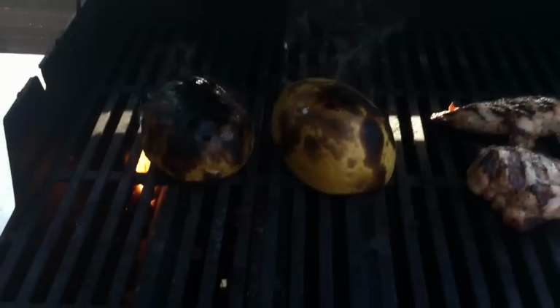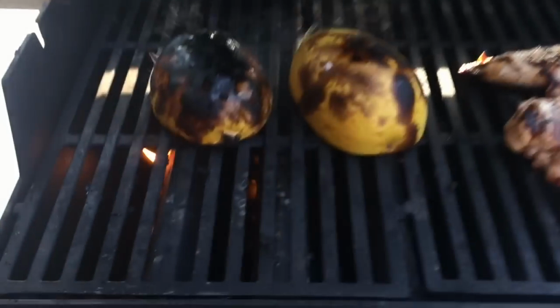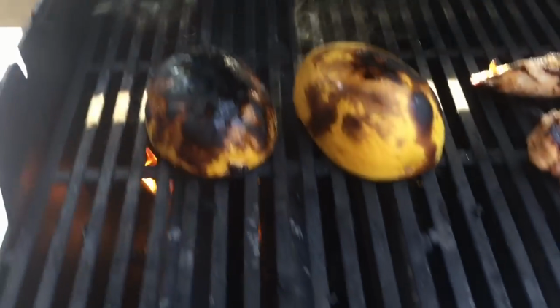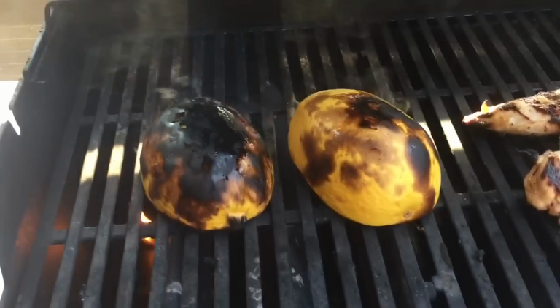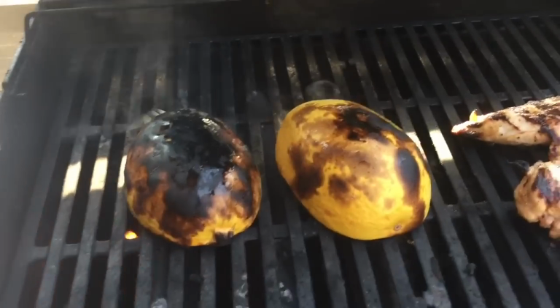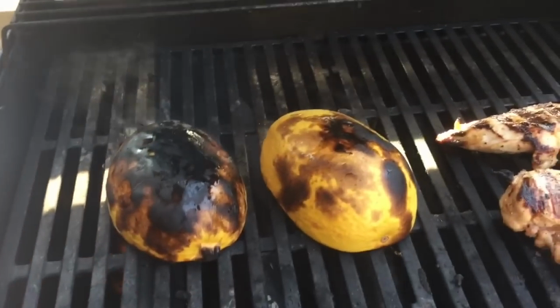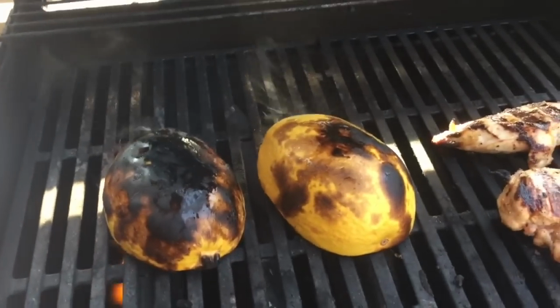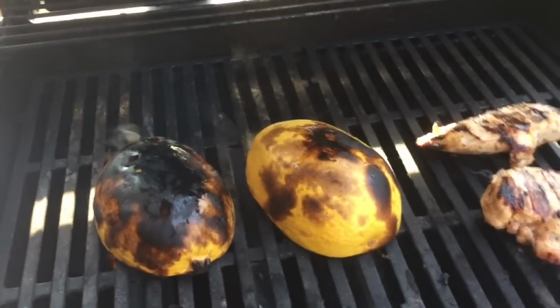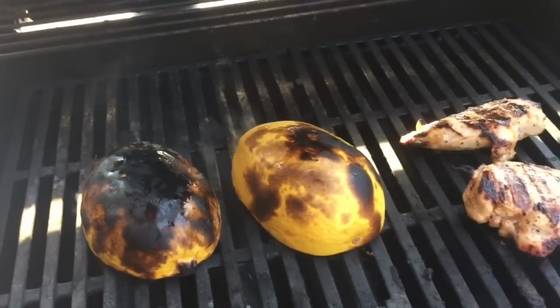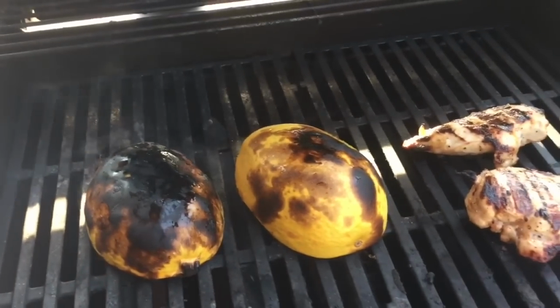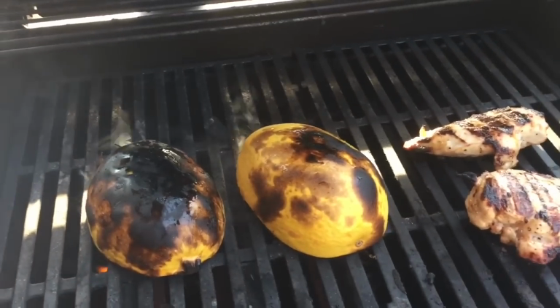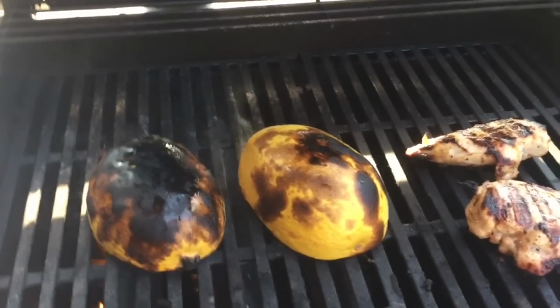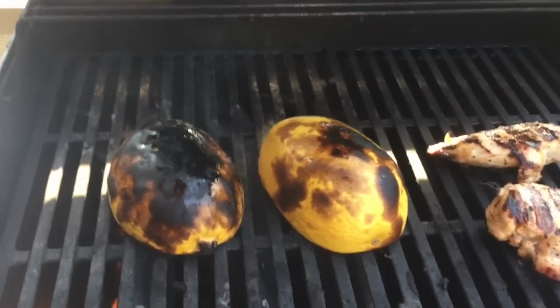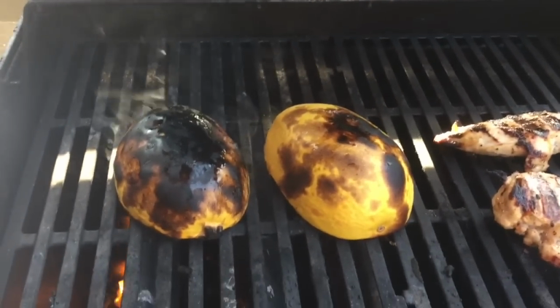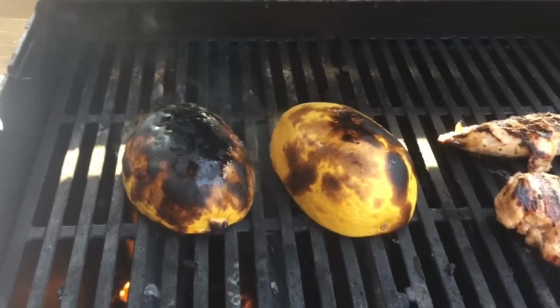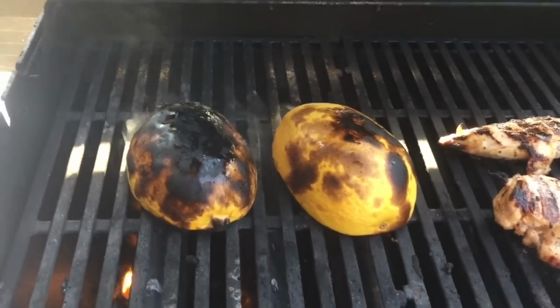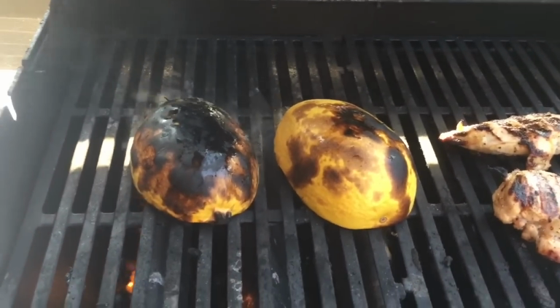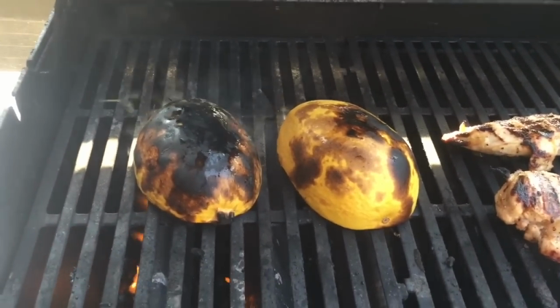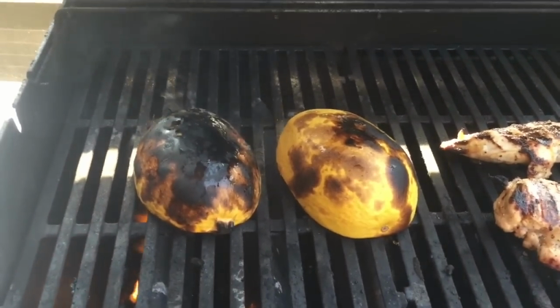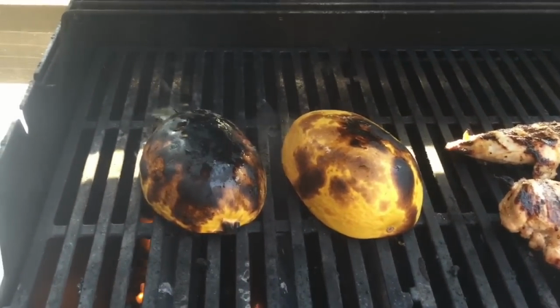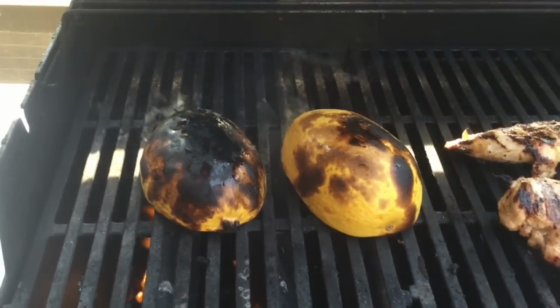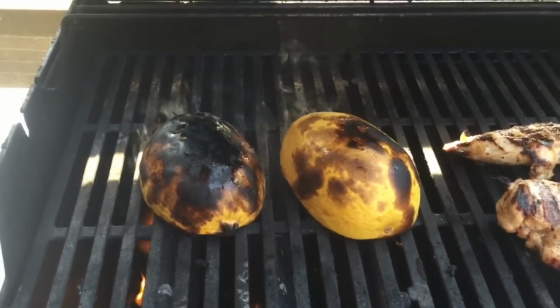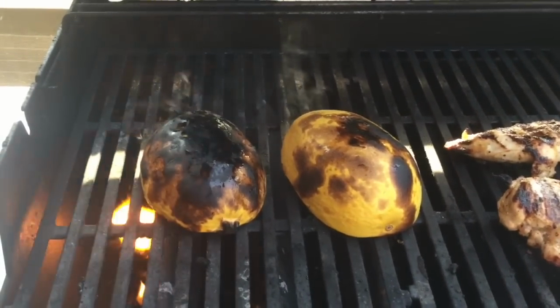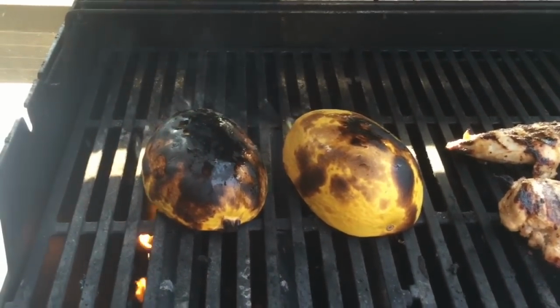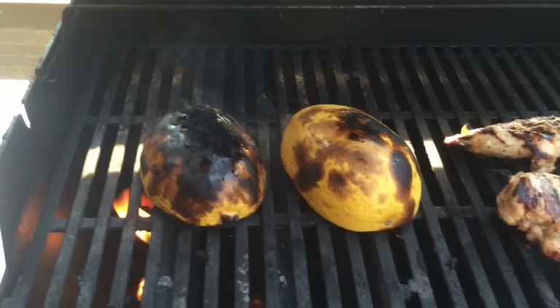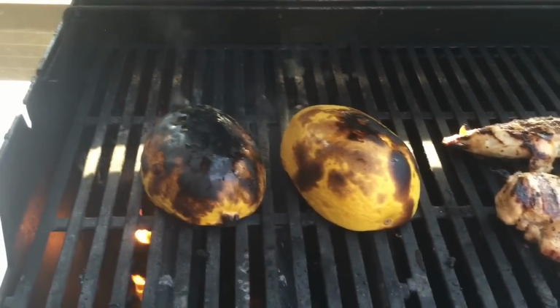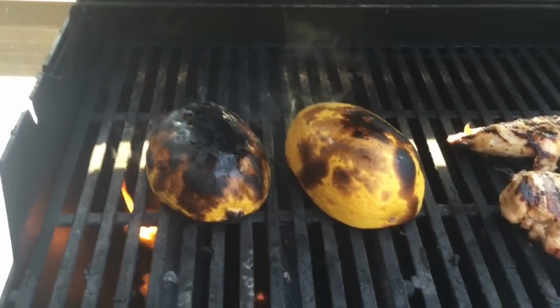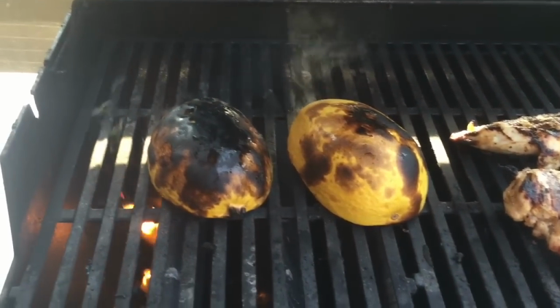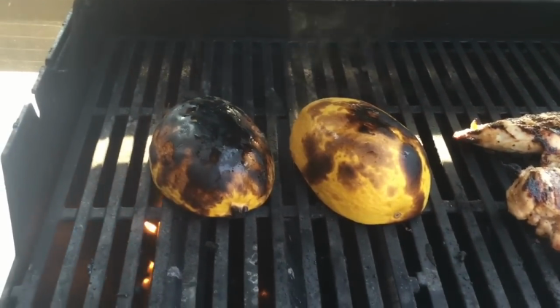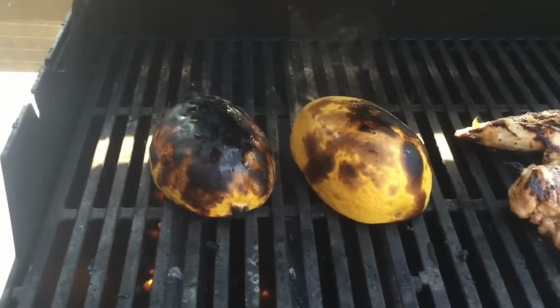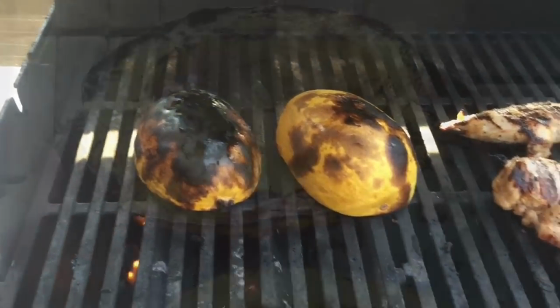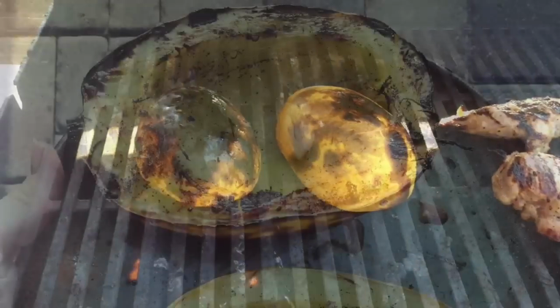Then you just take your fork and shred it, pulling it away from the skin, and you'll have your amazing spaghetti squash. Alright guys, come back next time — this is Hallie Cottes, bye bye!